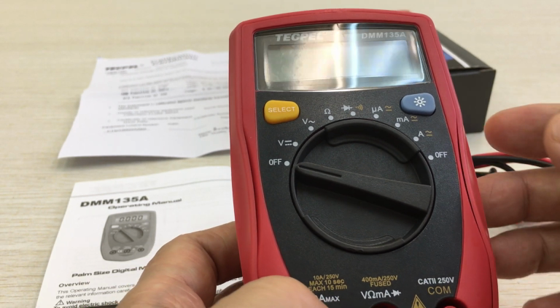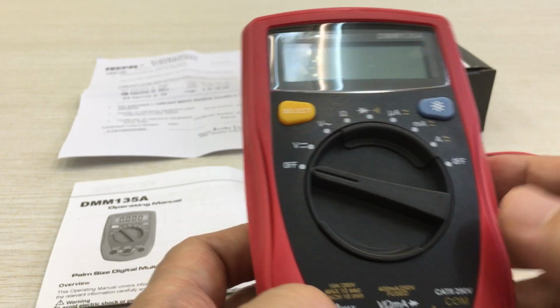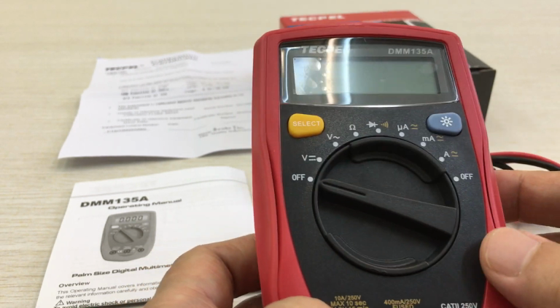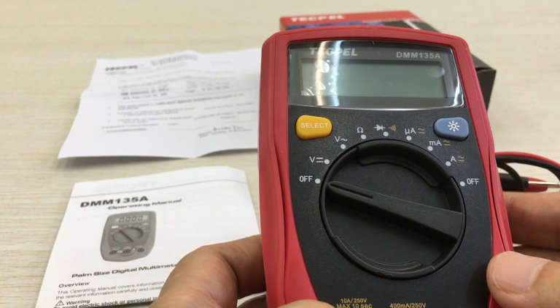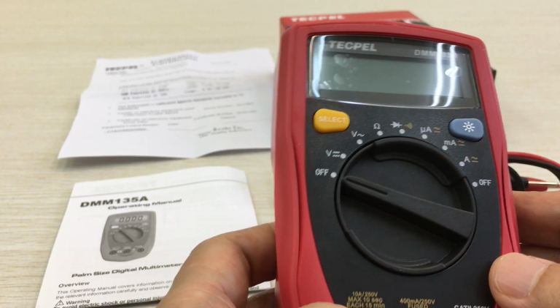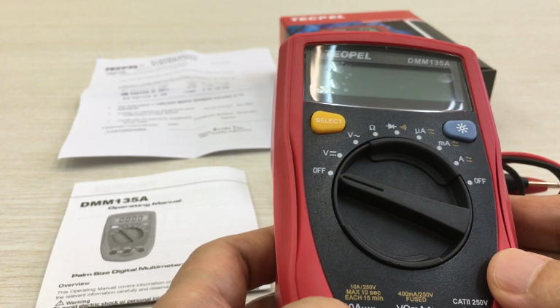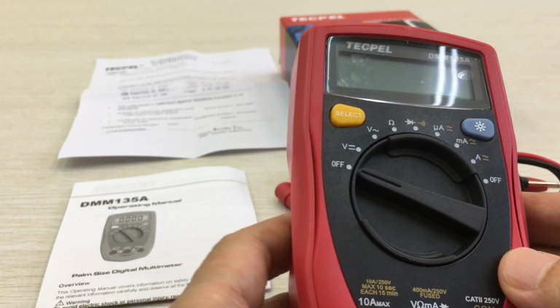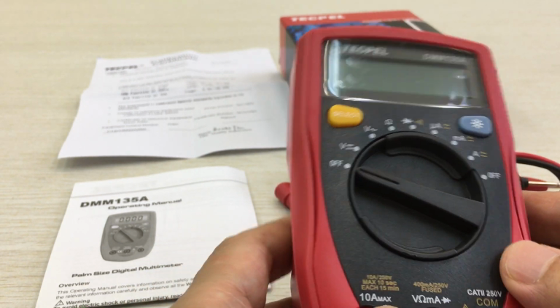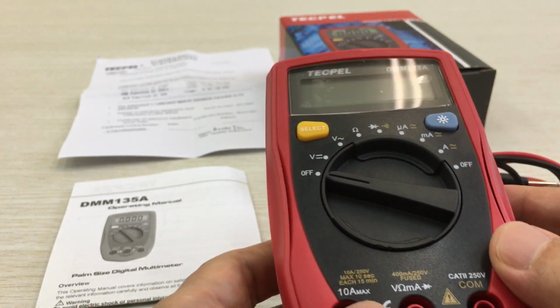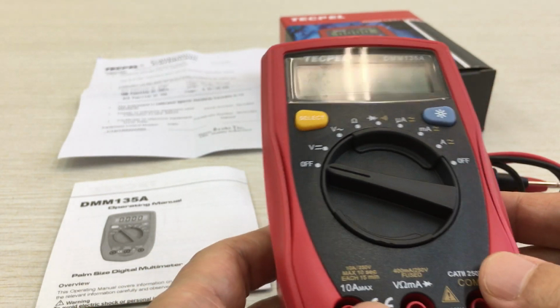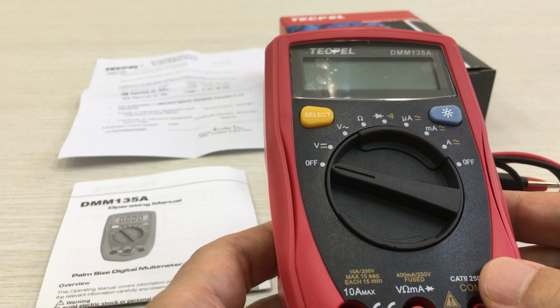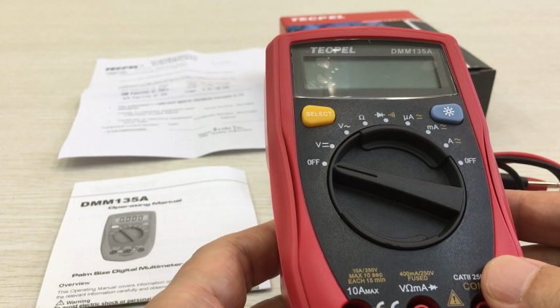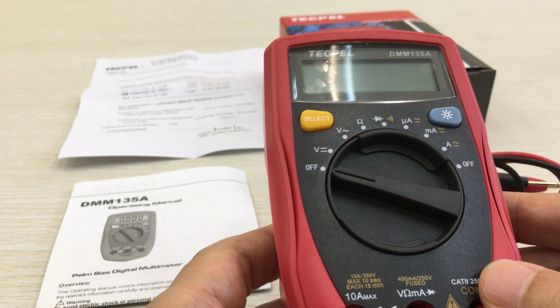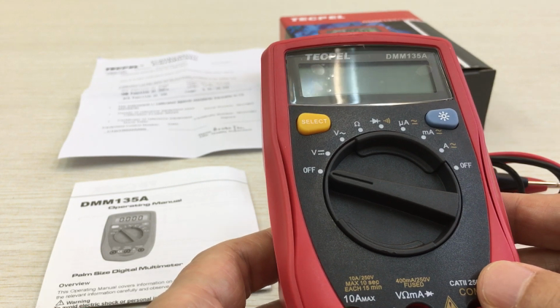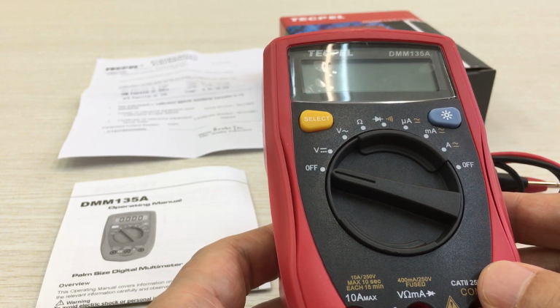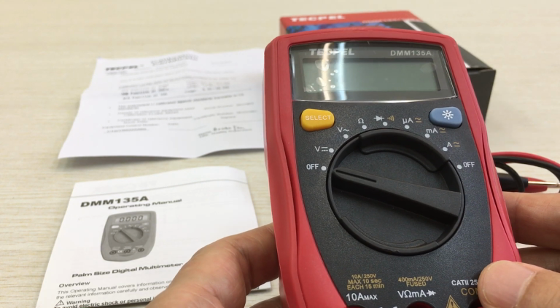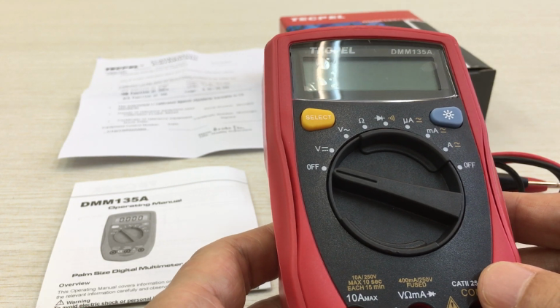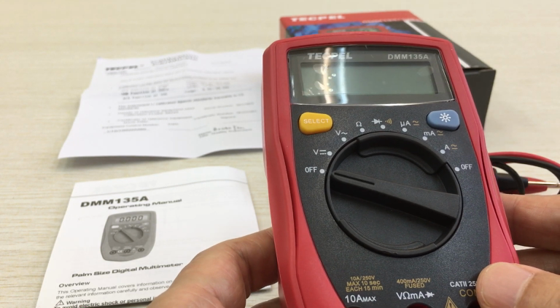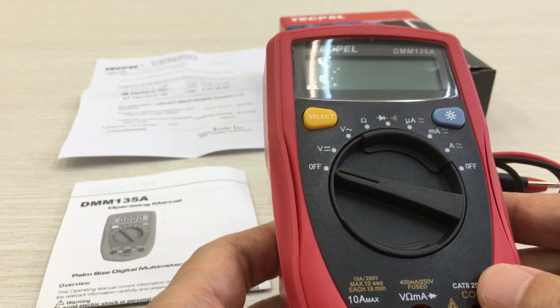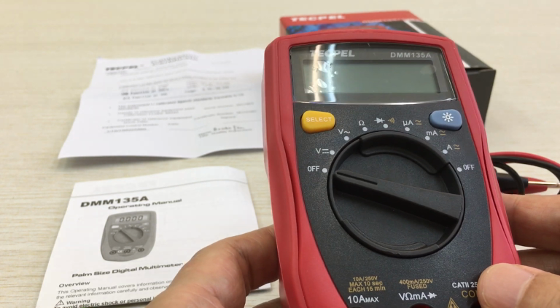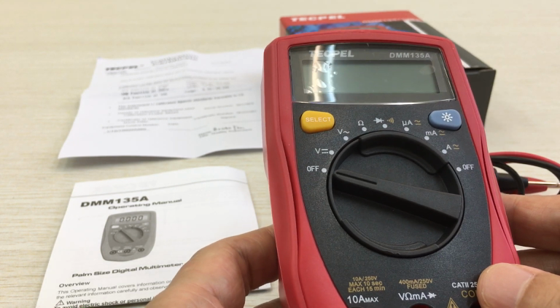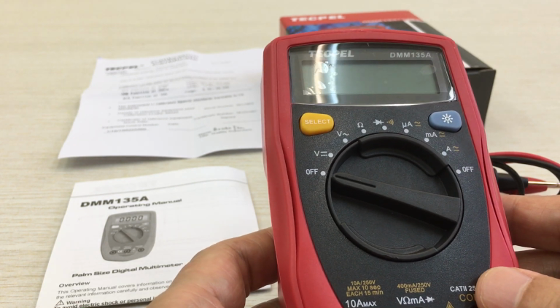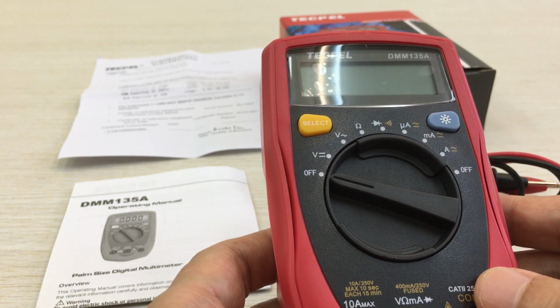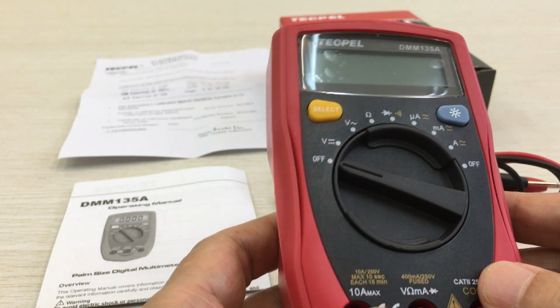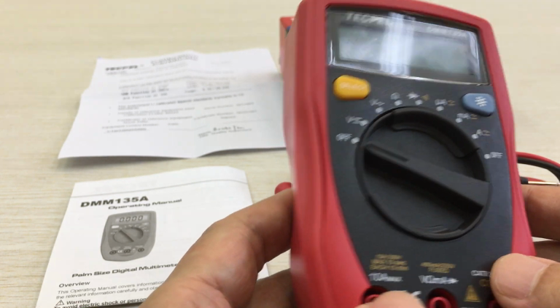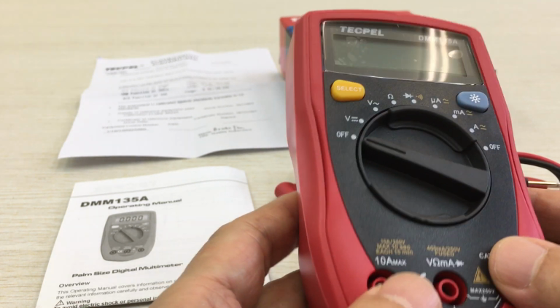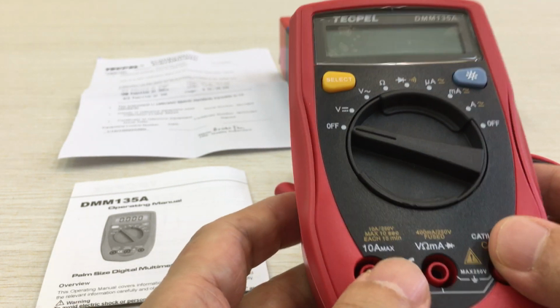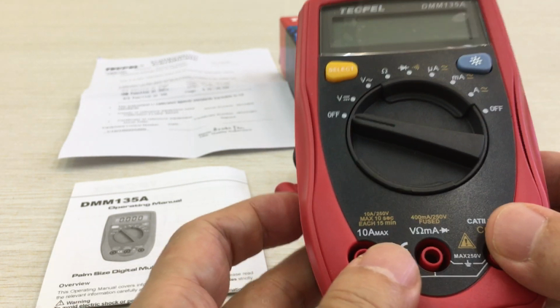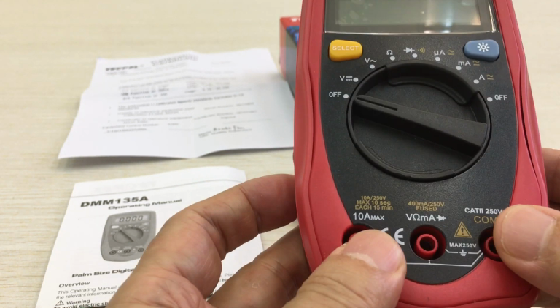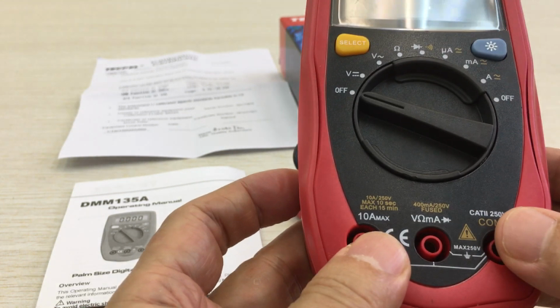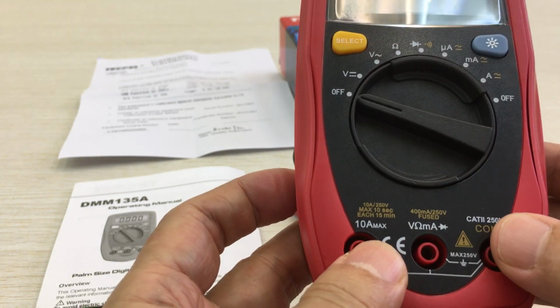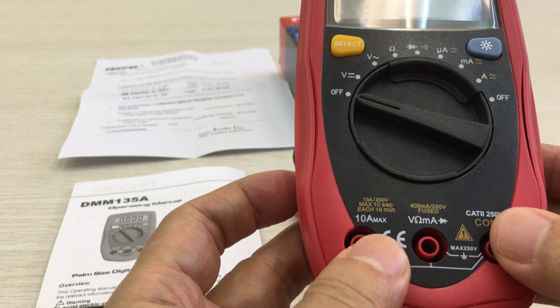This is a digital multimeter. The model number is DMM135A.